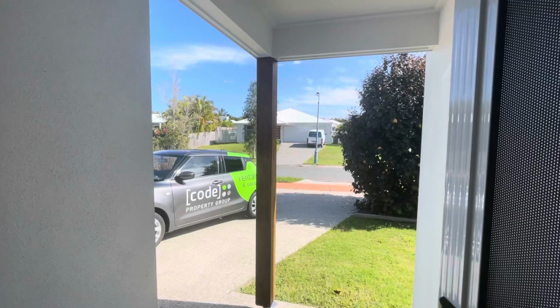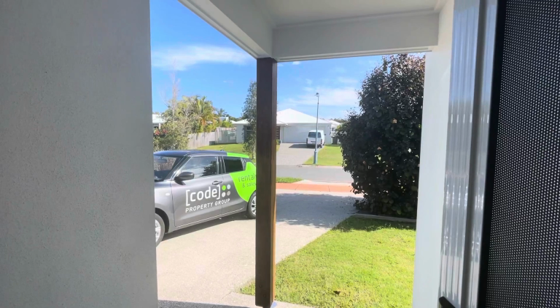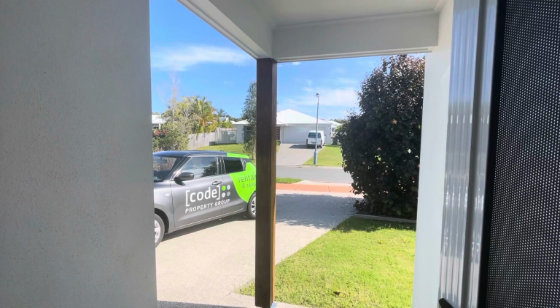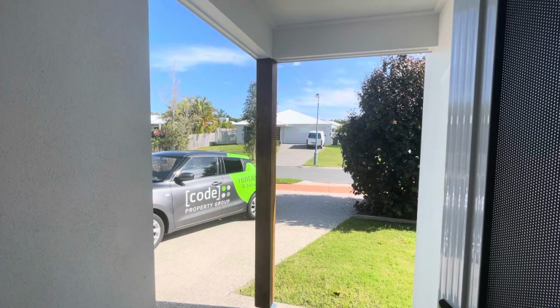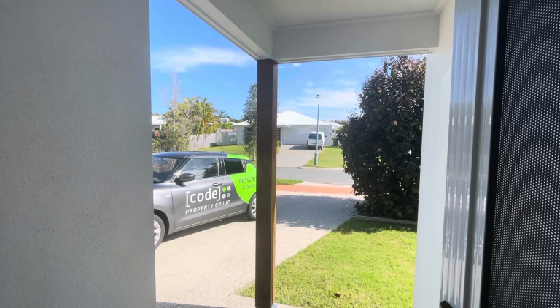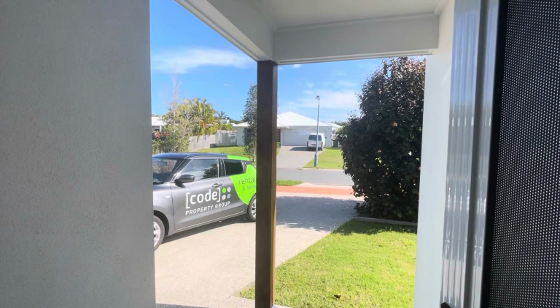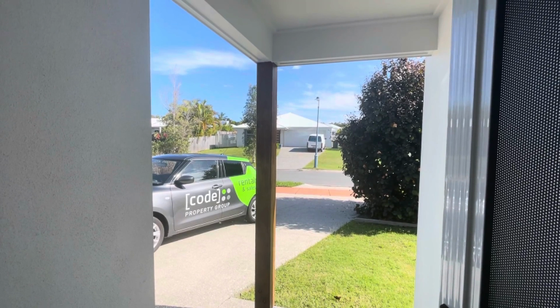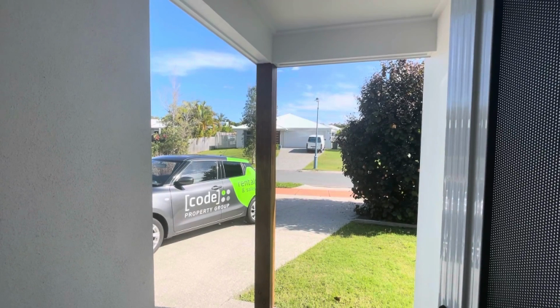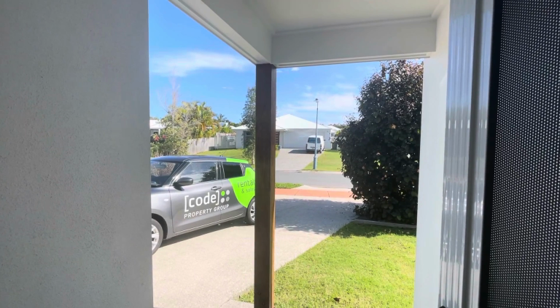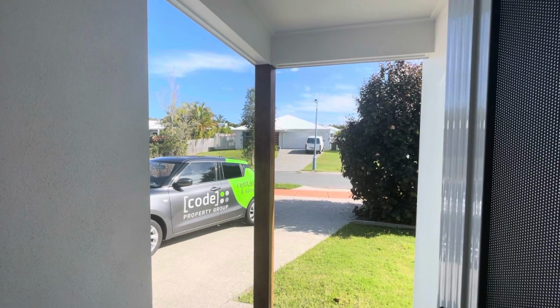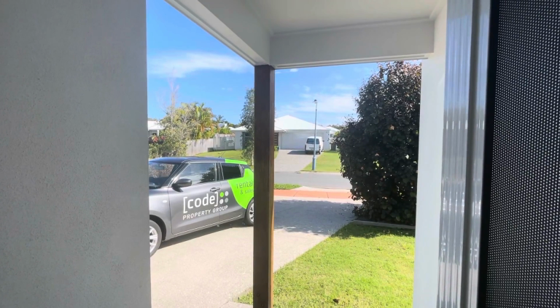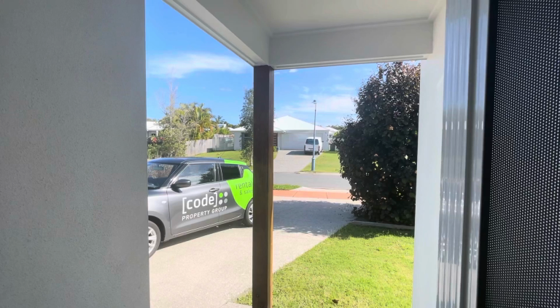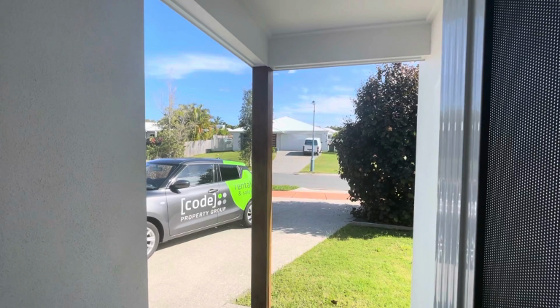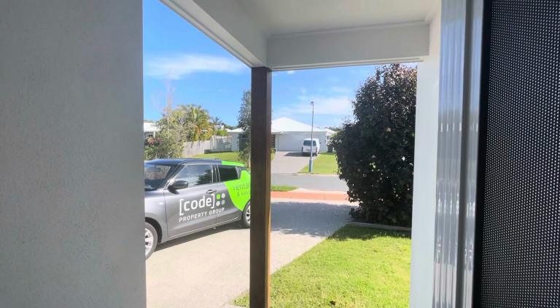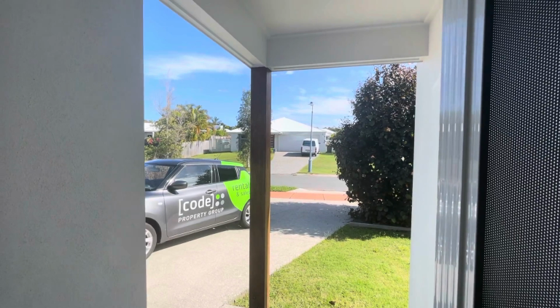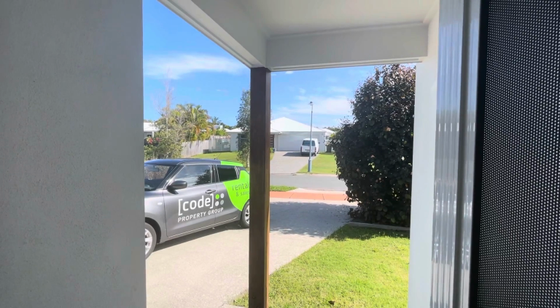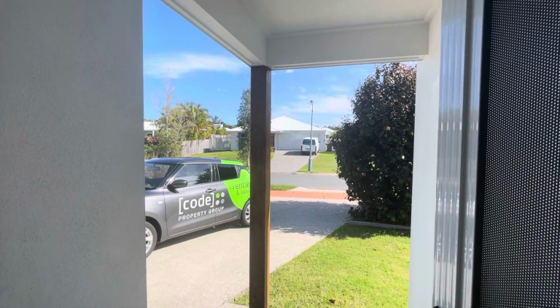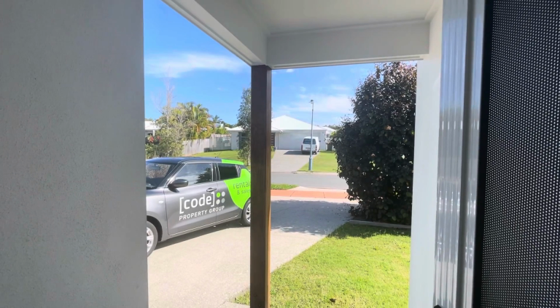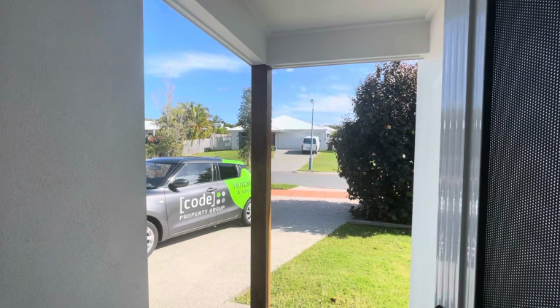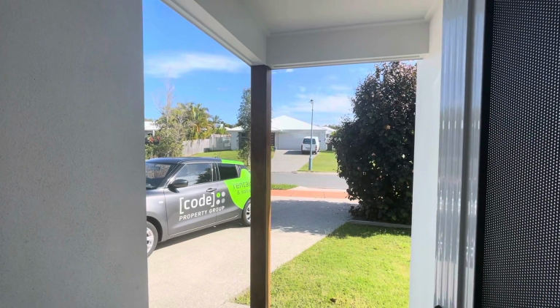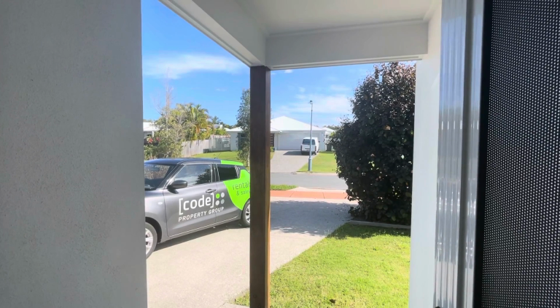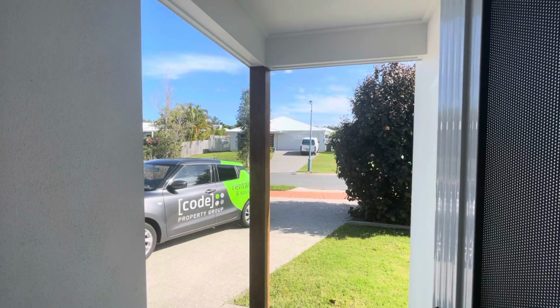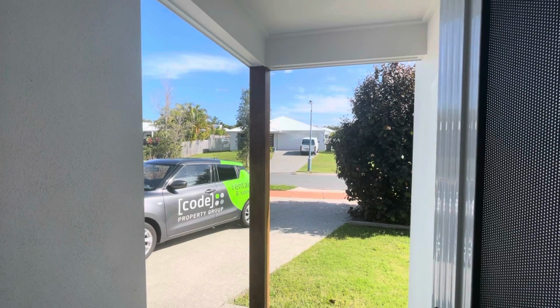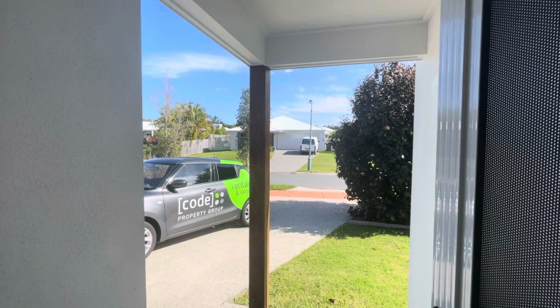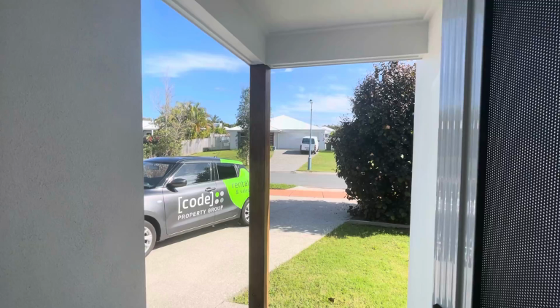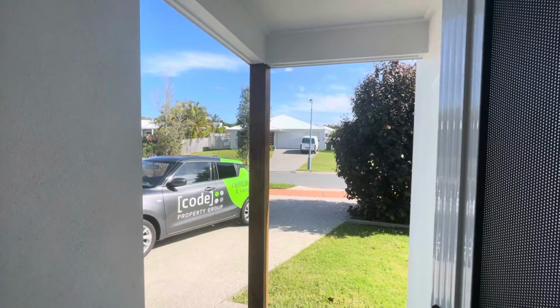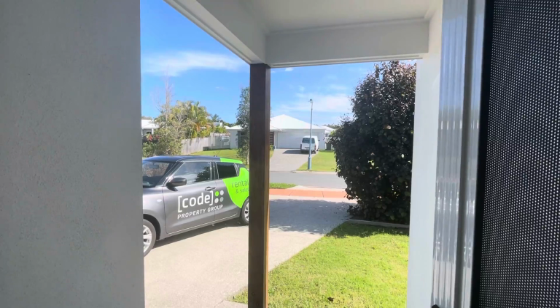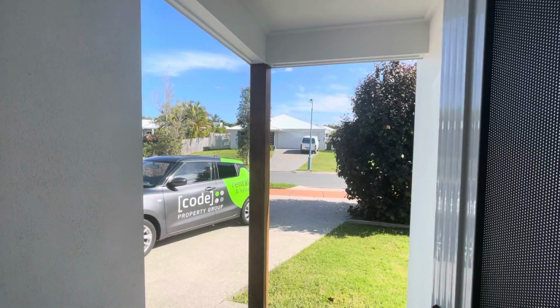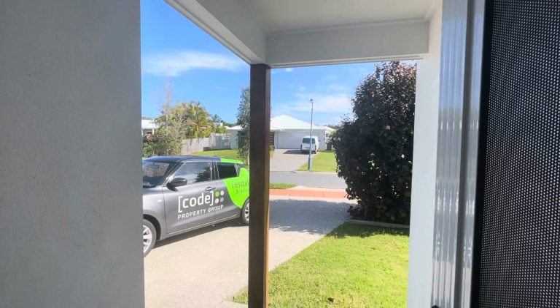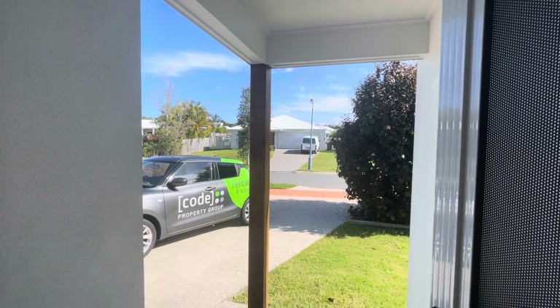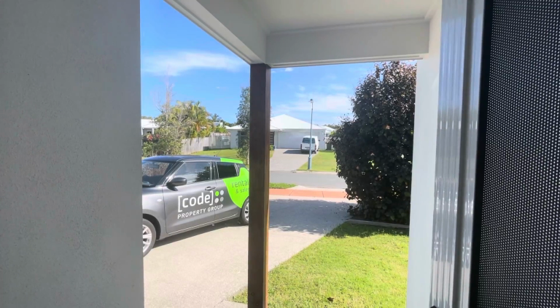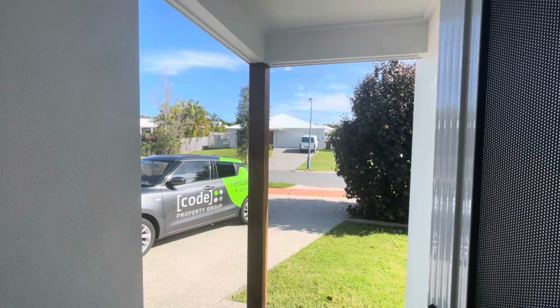Hey guys, Sam from Code Property Group here, taking you through Unit 1-91 Augusta Circuit in Perigian Springs. This is an amazing three-bedroom, two-bathroom, two-car space property located in the beautiful, quiet neighbourhood of Perigian Springs.